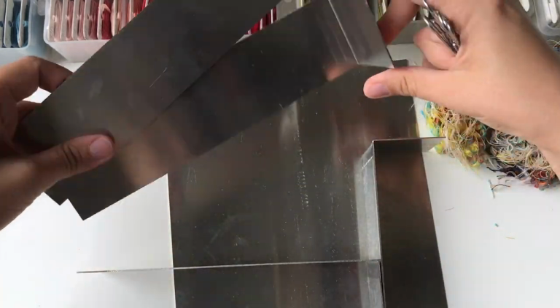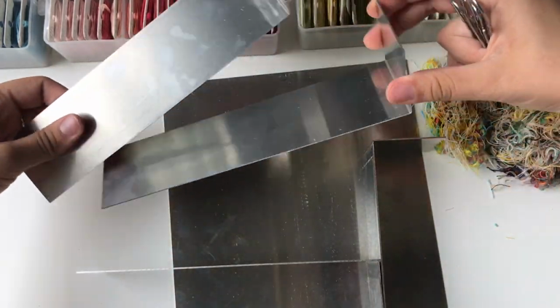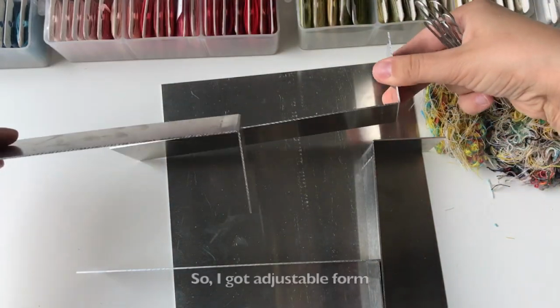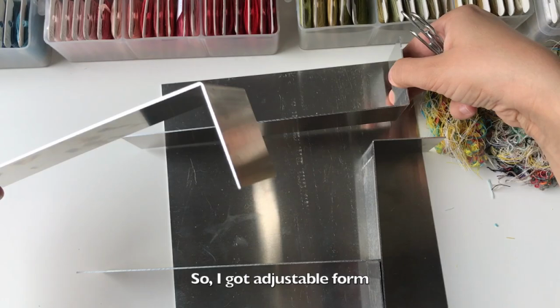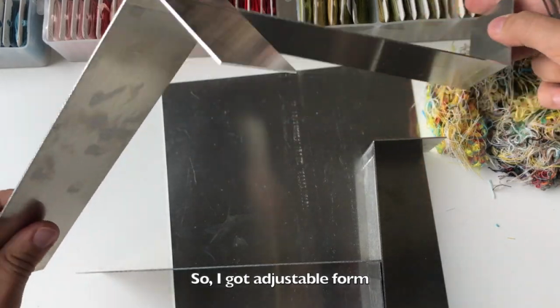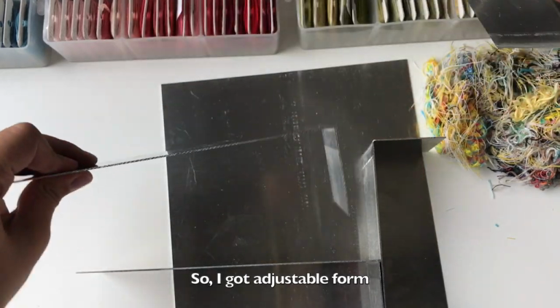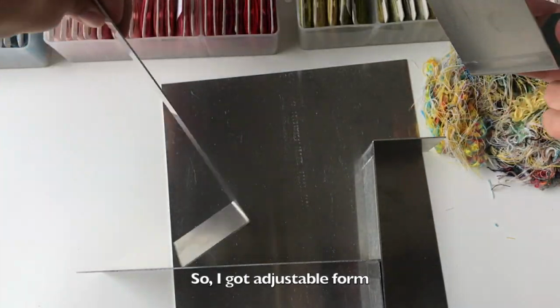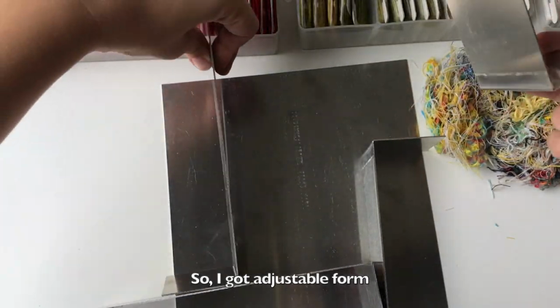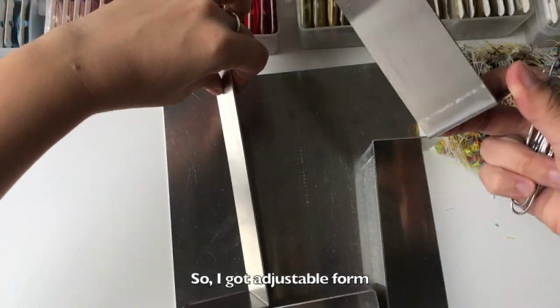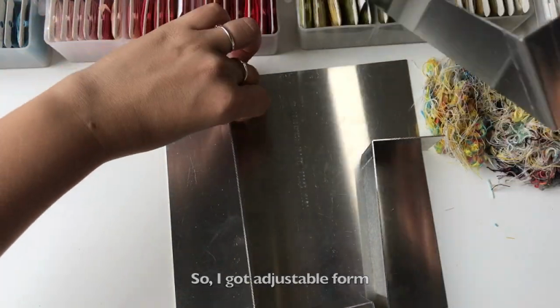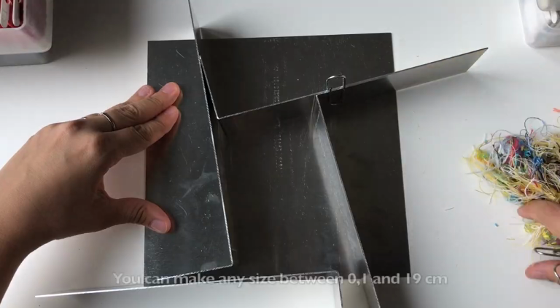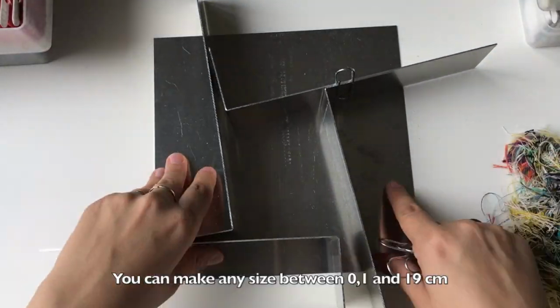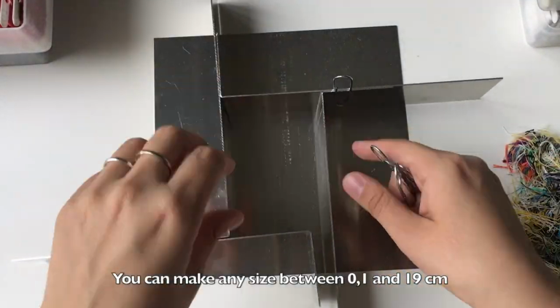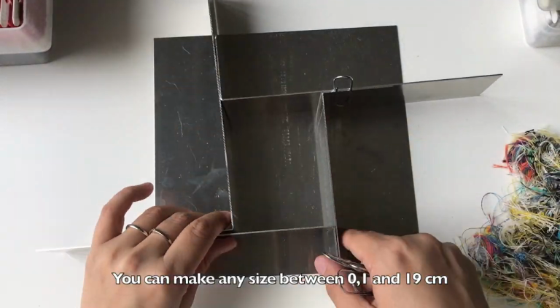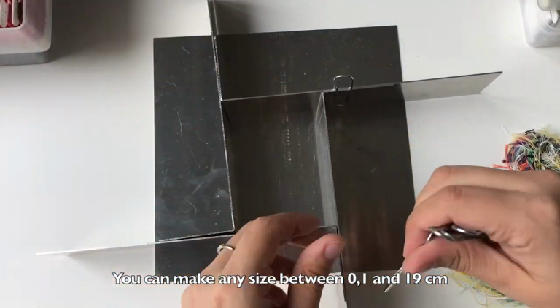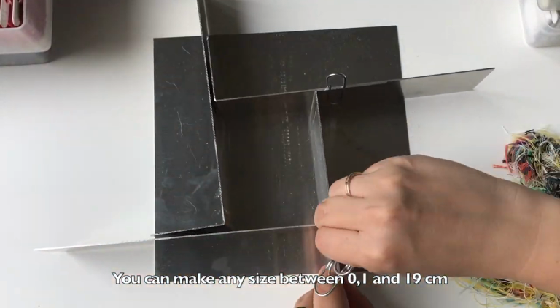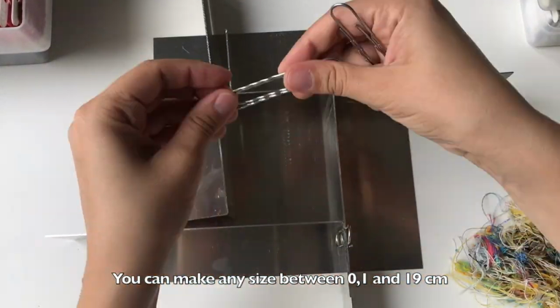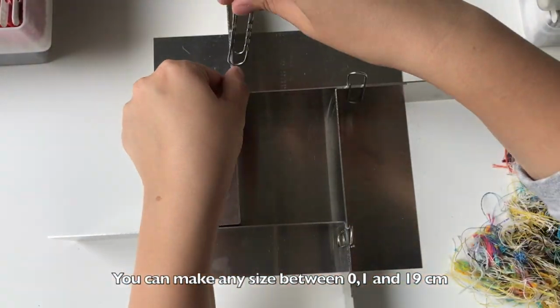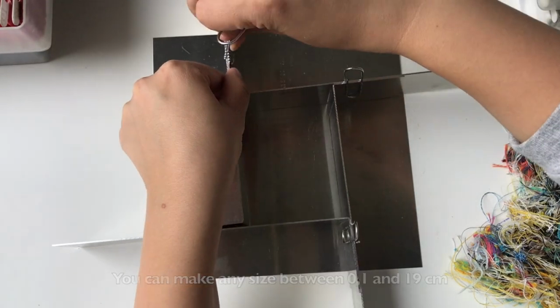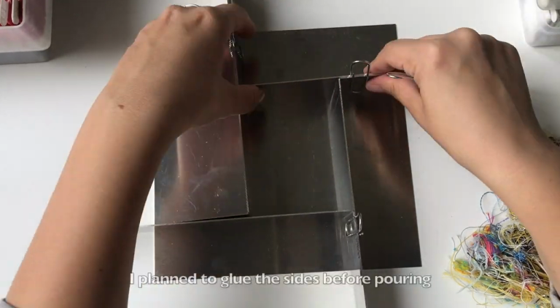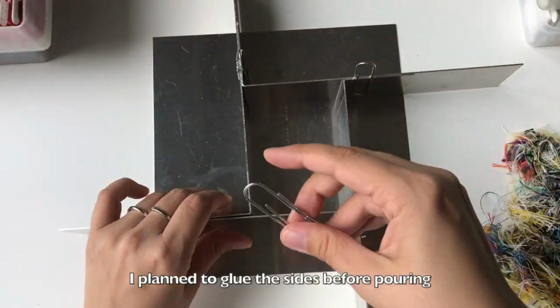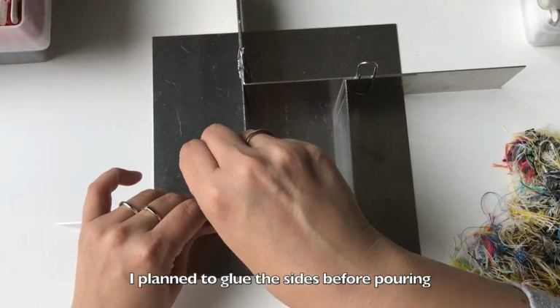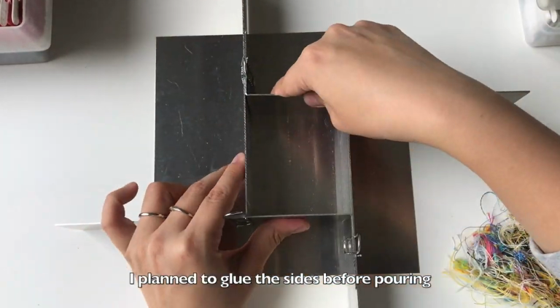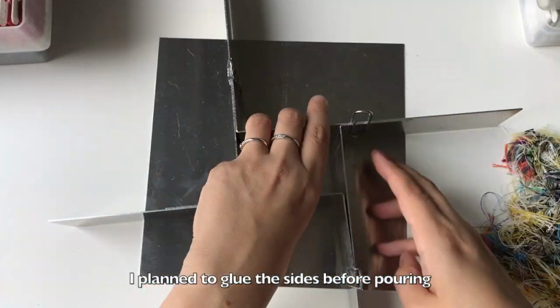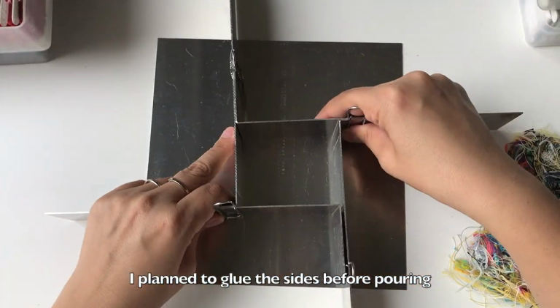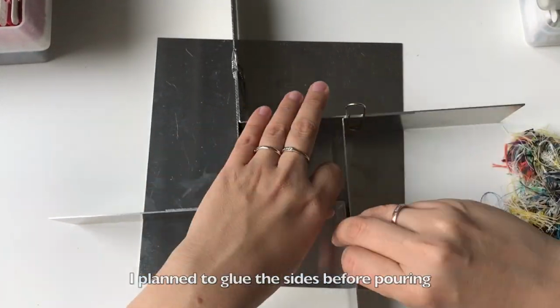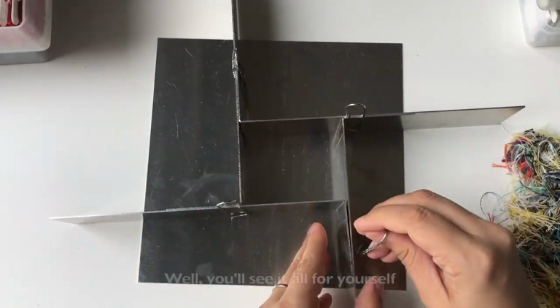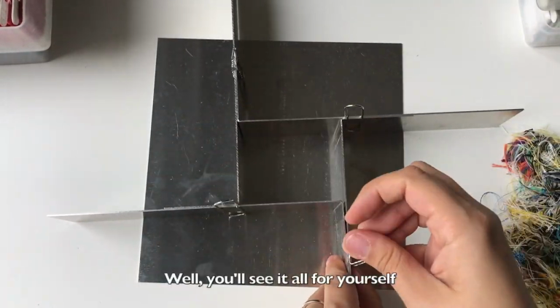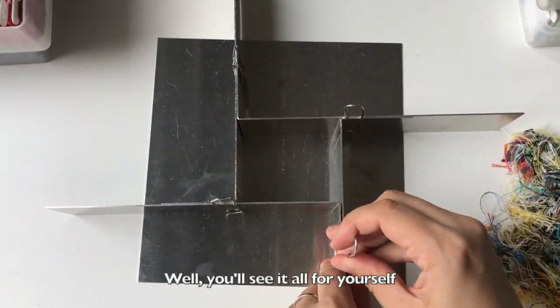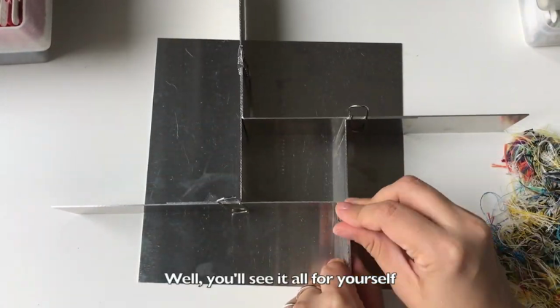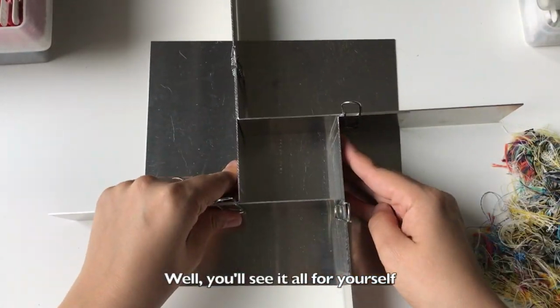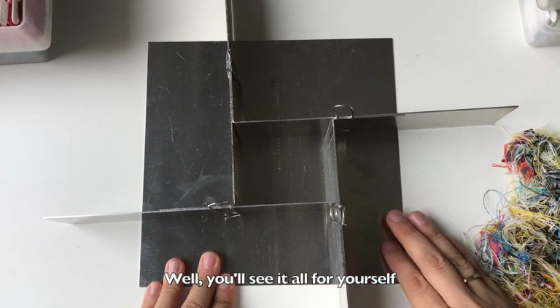So I got an adjustable form. You can make any size between 0 and 19 centimeters. I plan to glue the sides before pouring — well, you'll see it all for yourself.